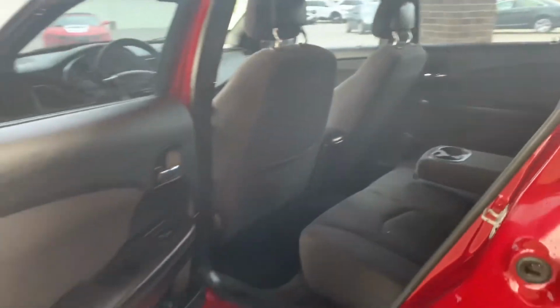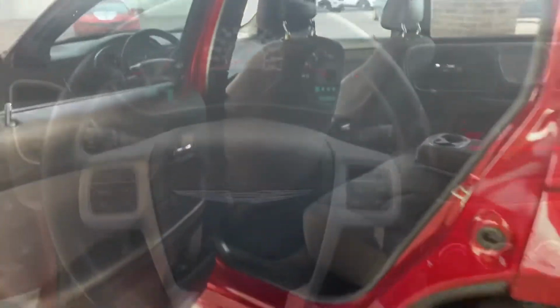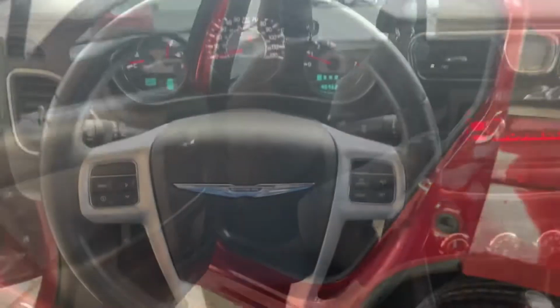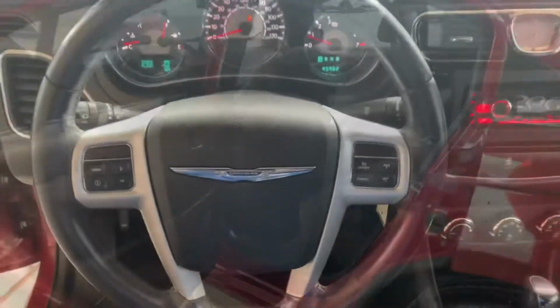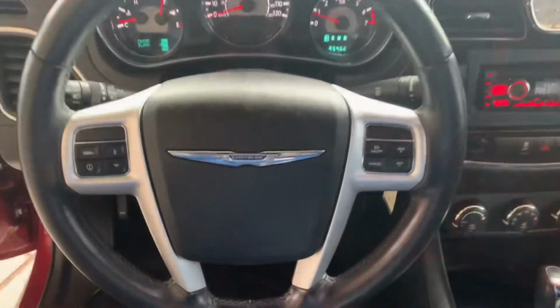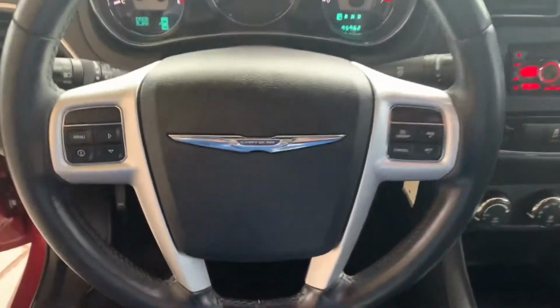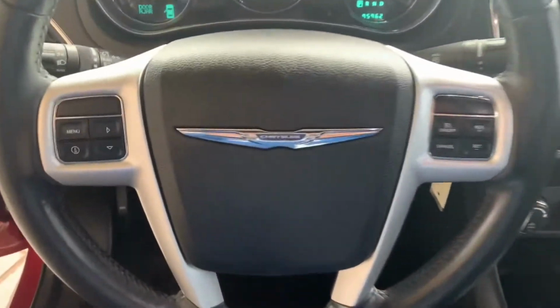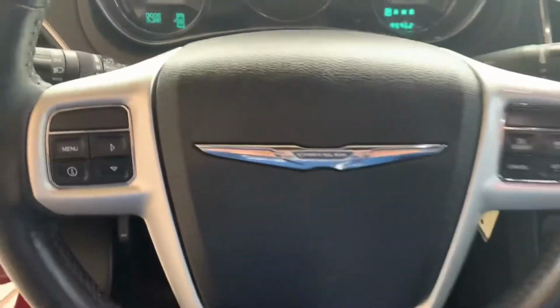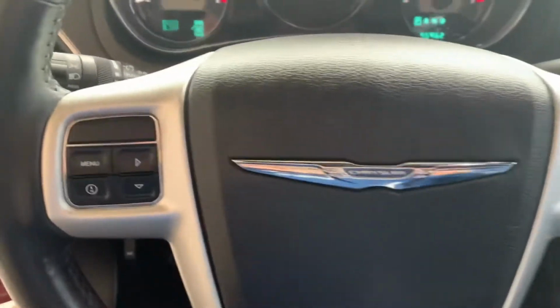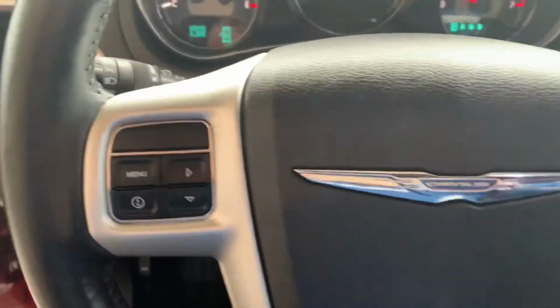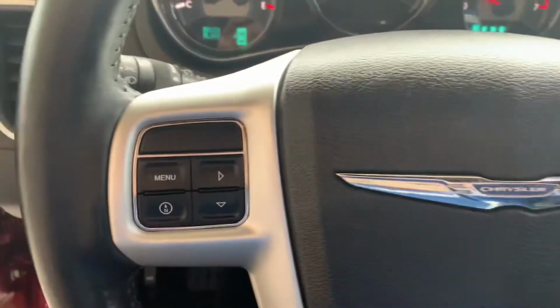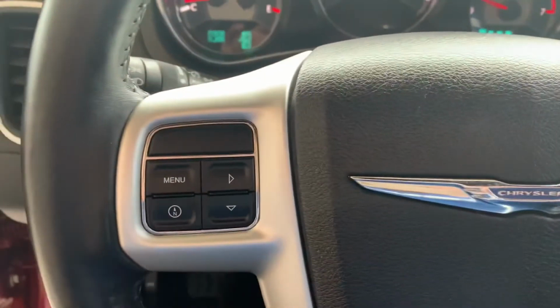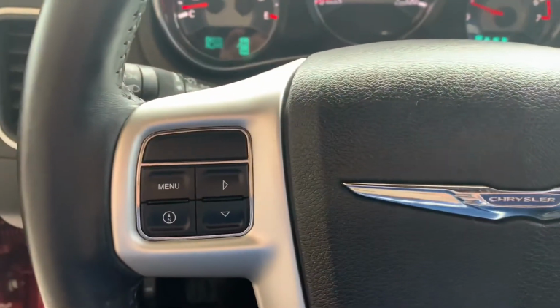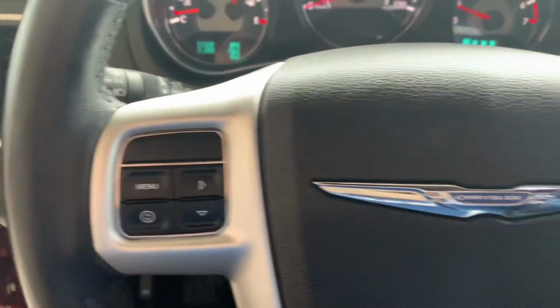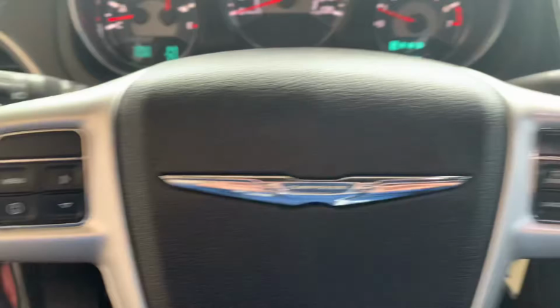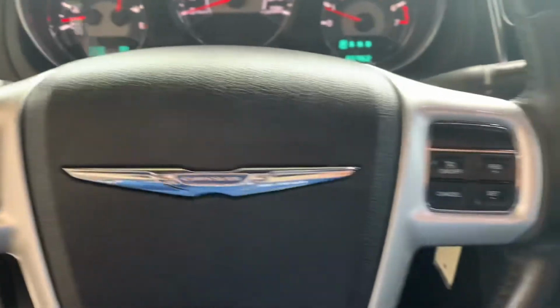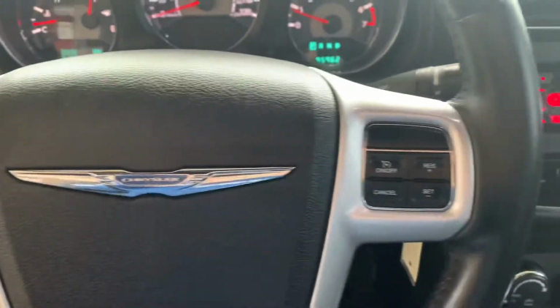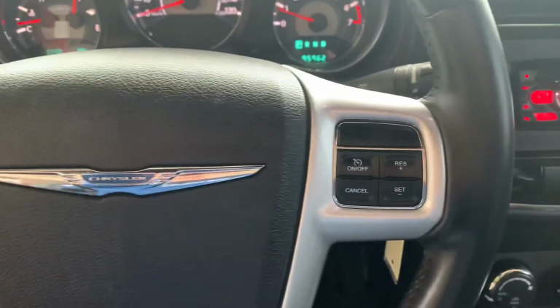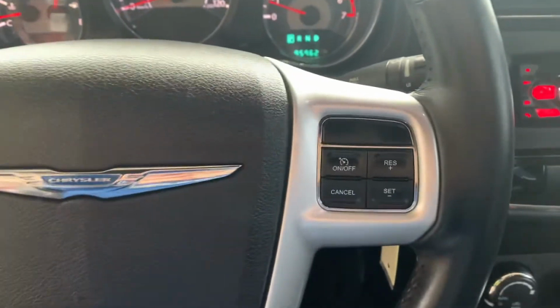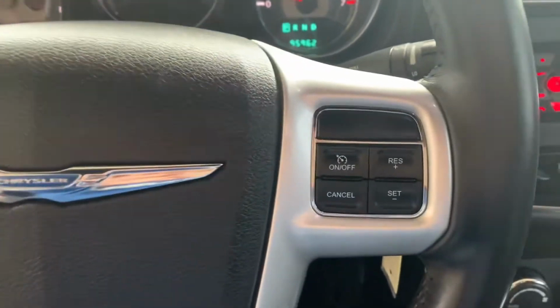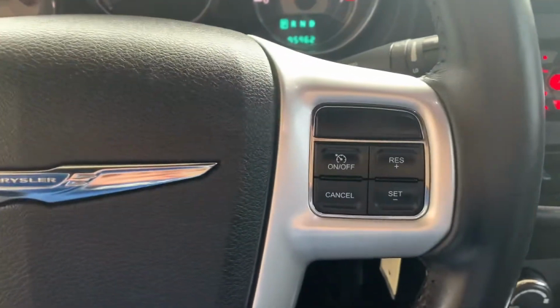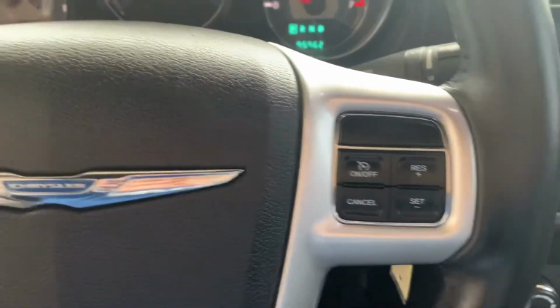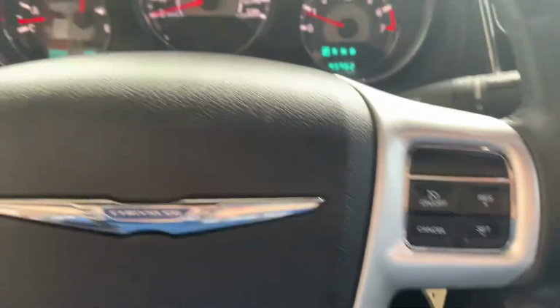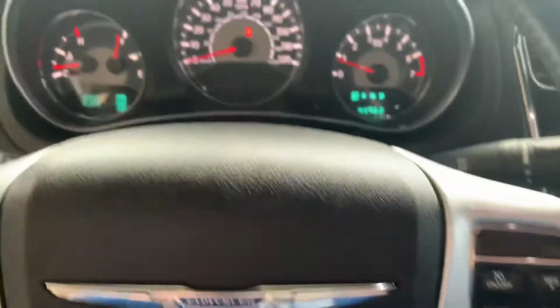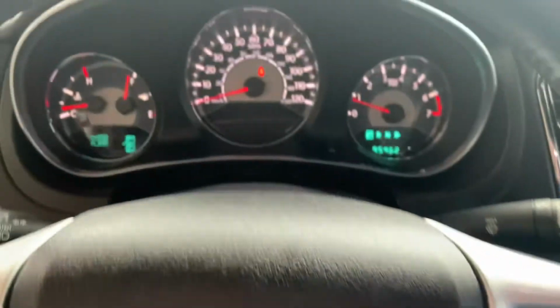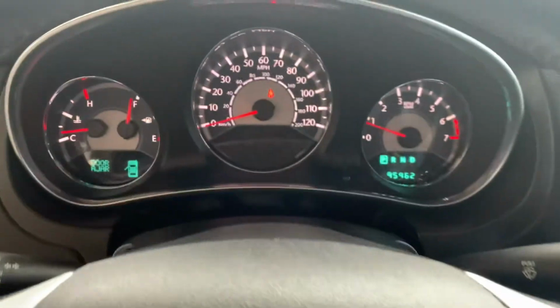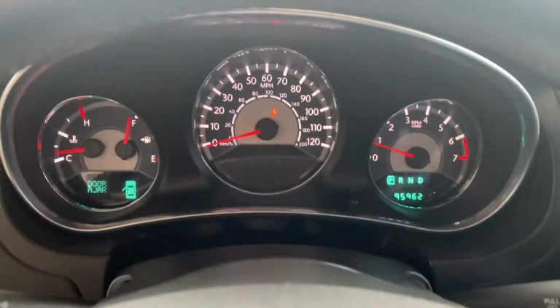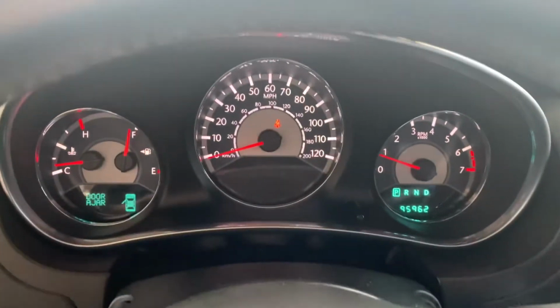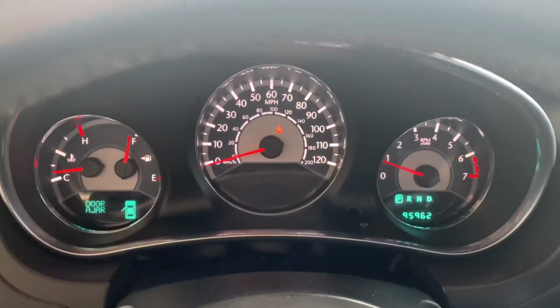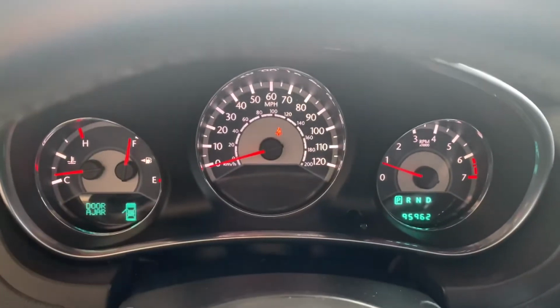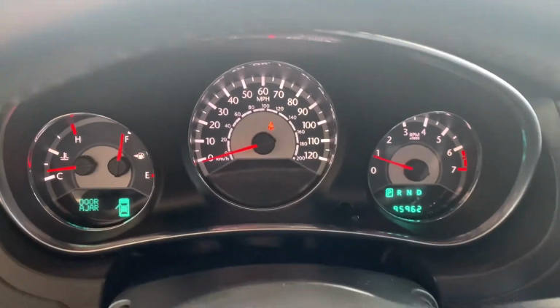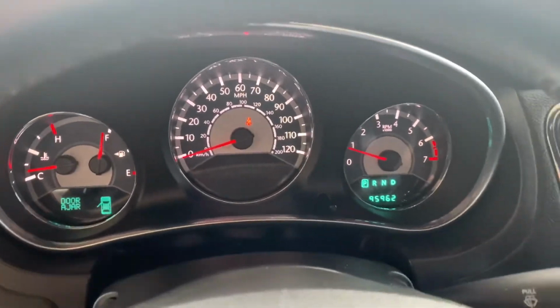Here's the steering wheel of the vehicle. To the left, you have some display controls, and on the right you've got your cruise control buttons. And there's your dash right there.